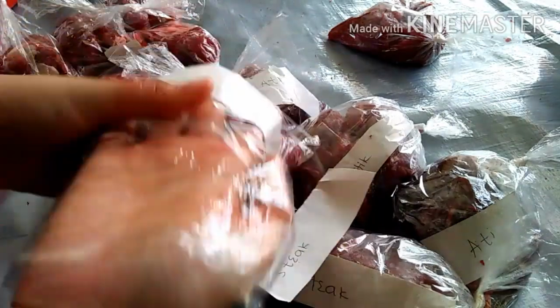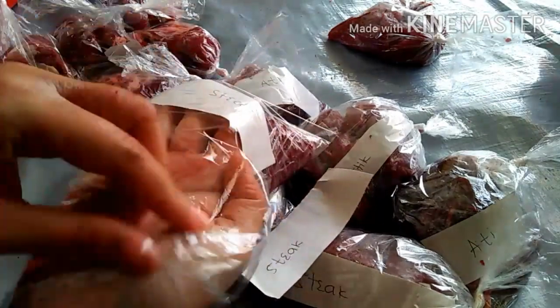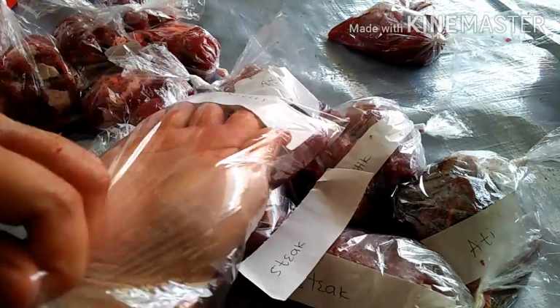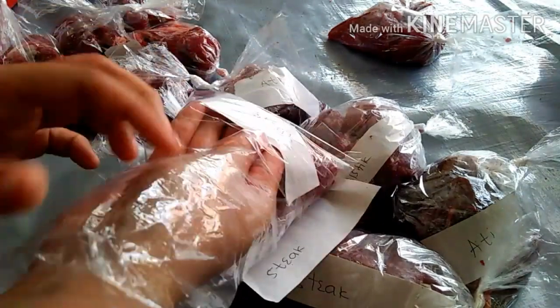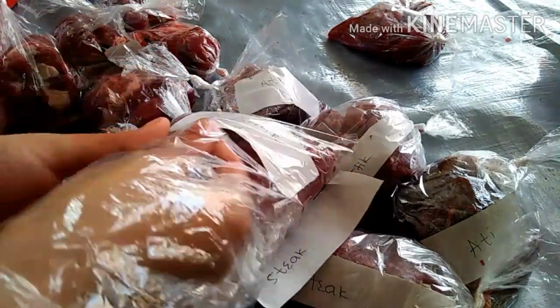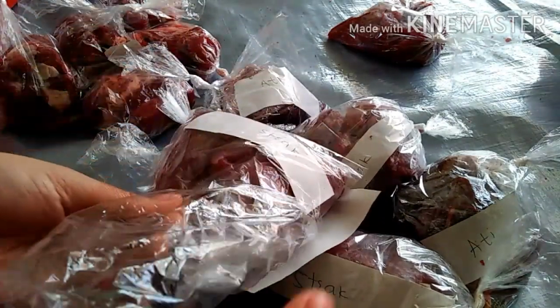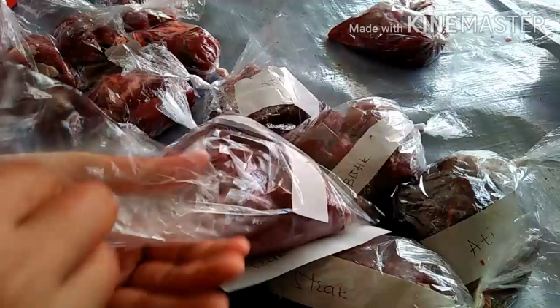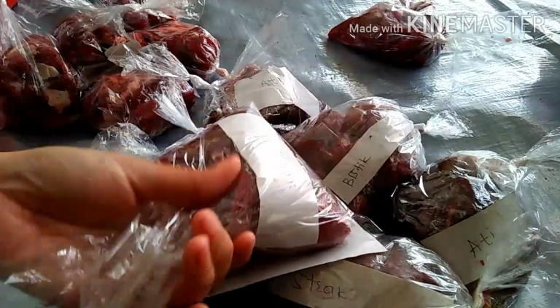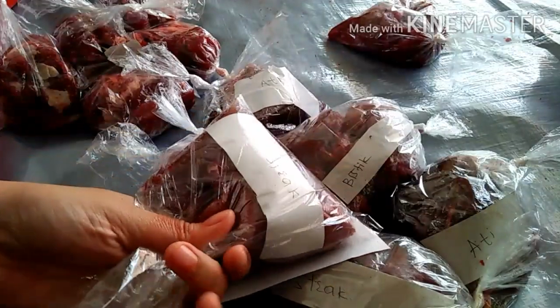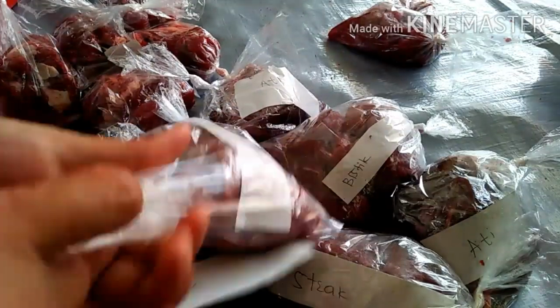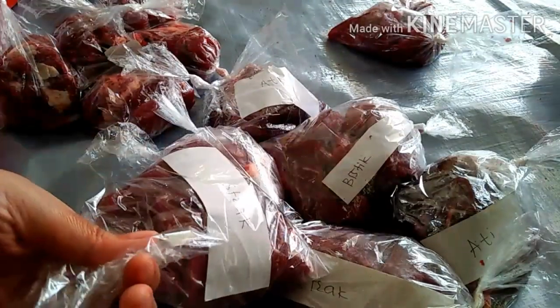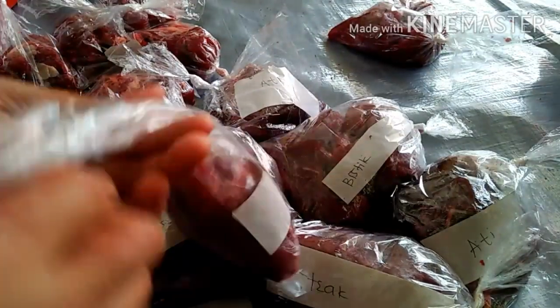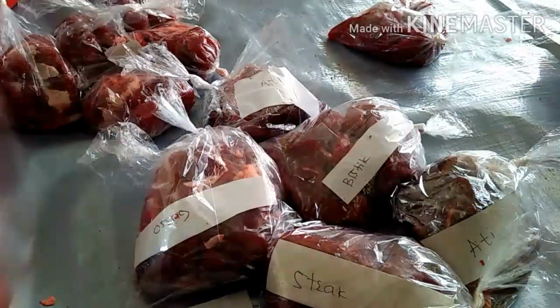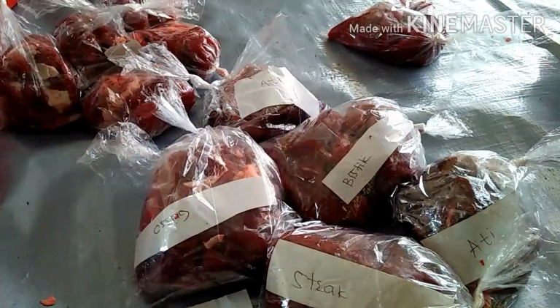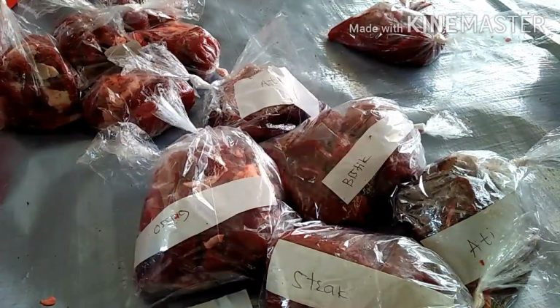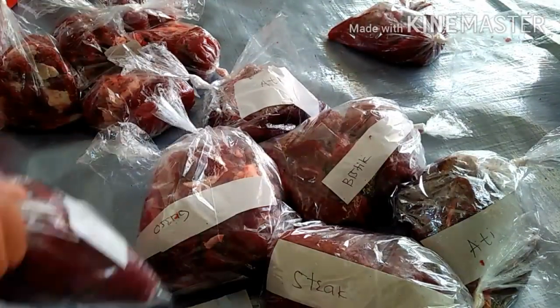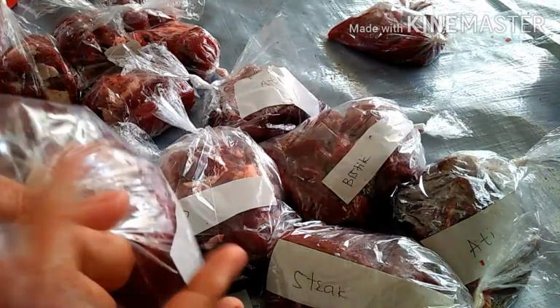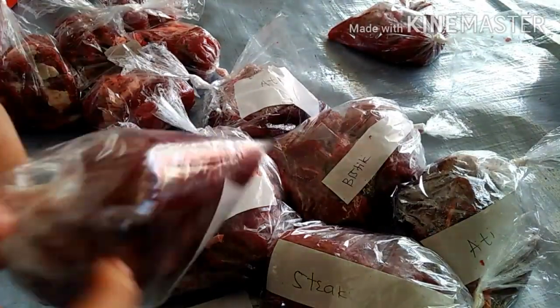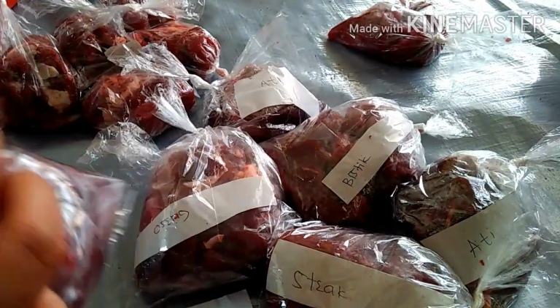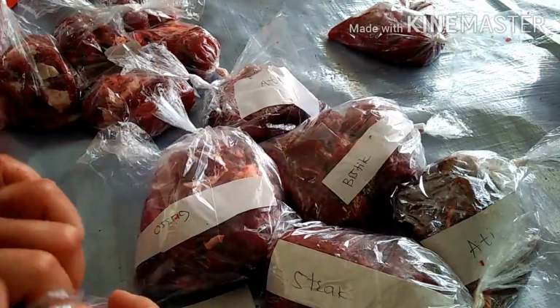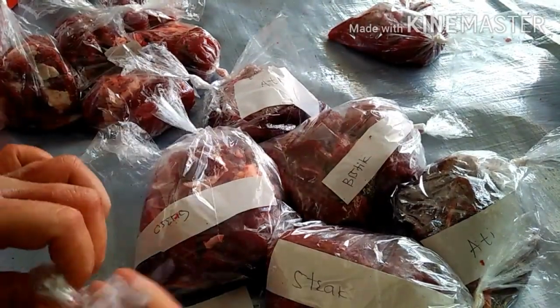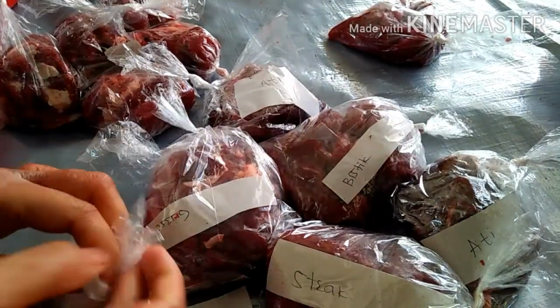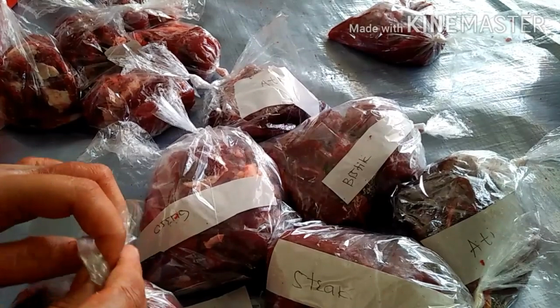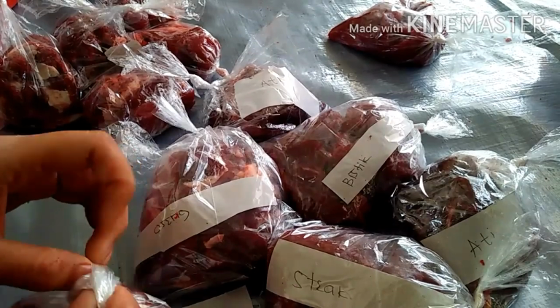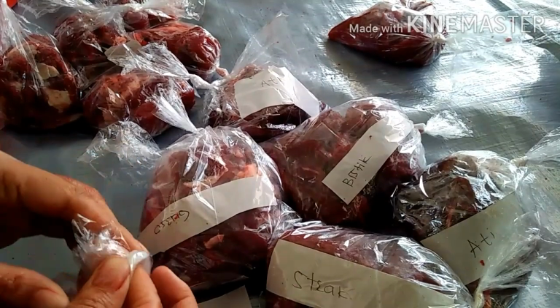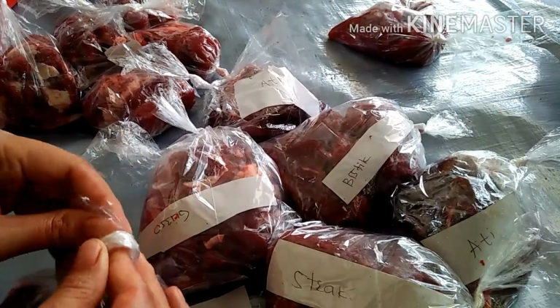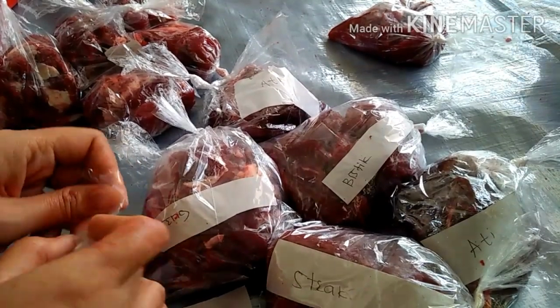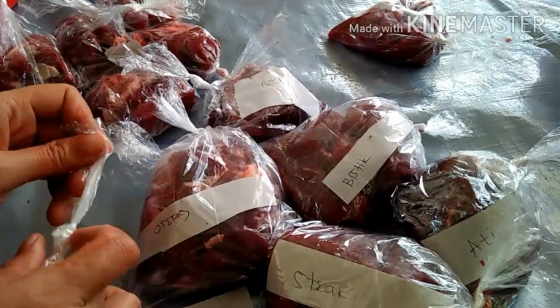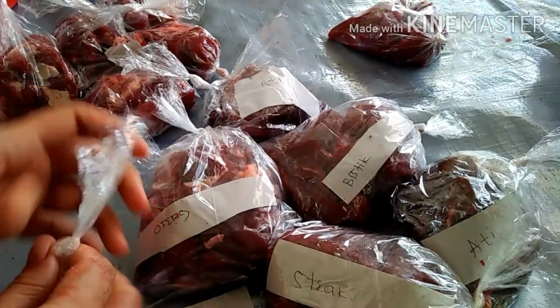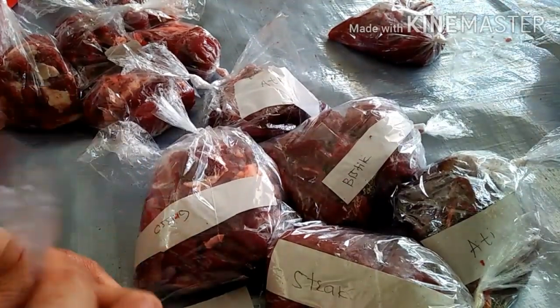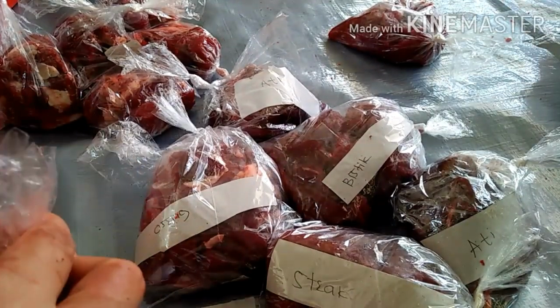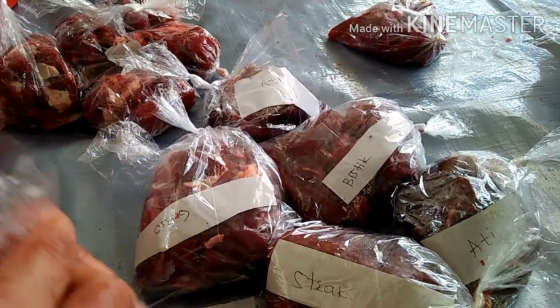Kemudian yang terakhir, tips nomor 6. Pastikan suhu kulkas sudah pada suhu yang medium atau maksimal ya guys, agar daging benar-benar beku.